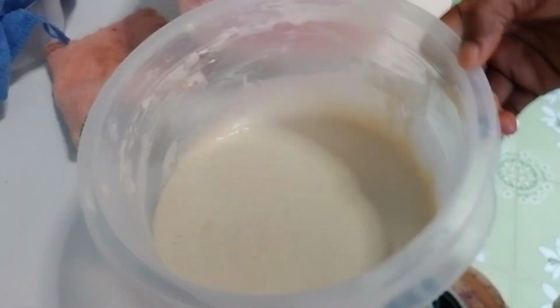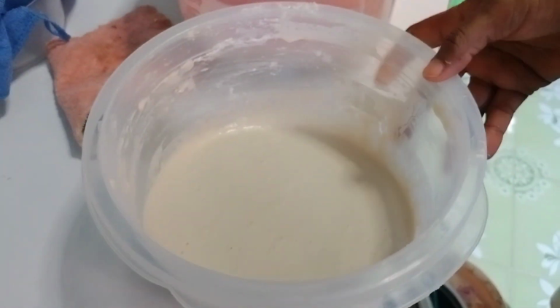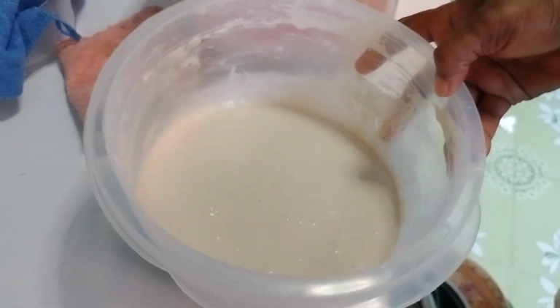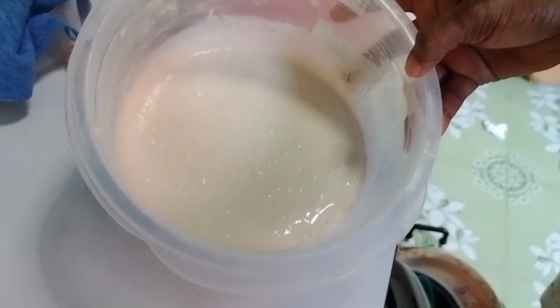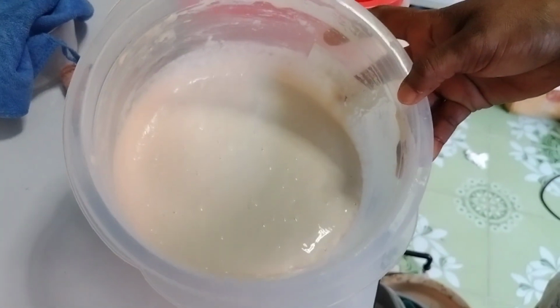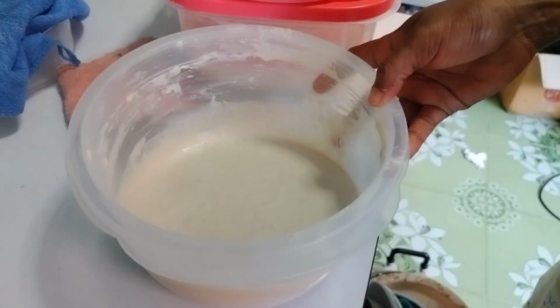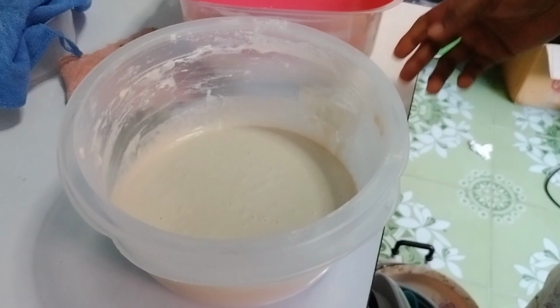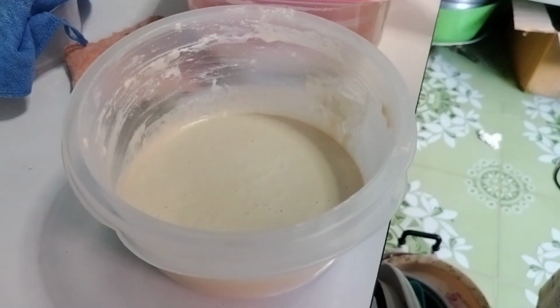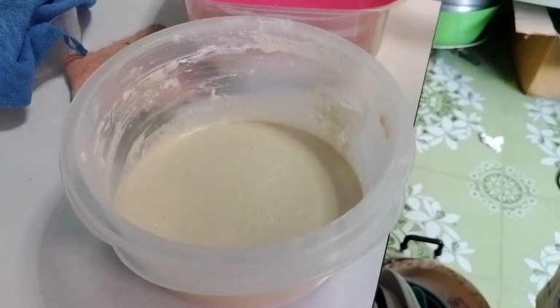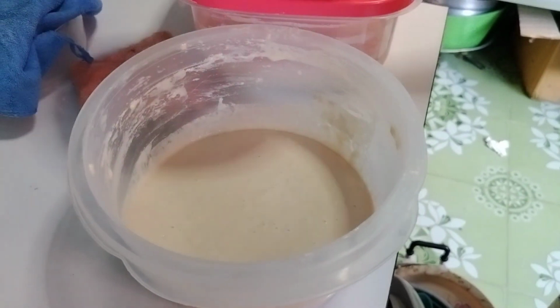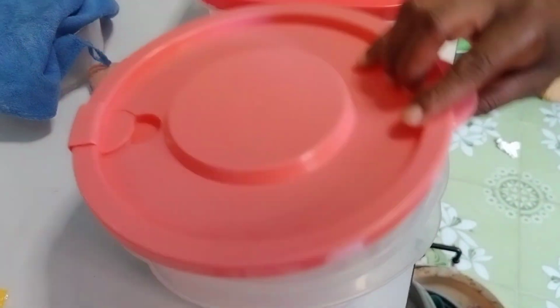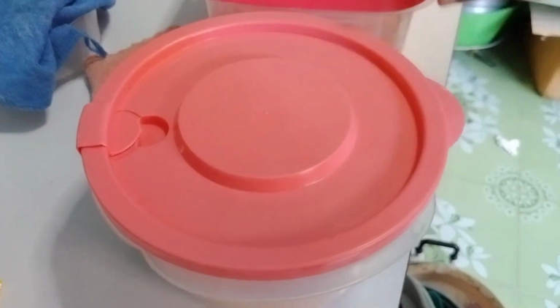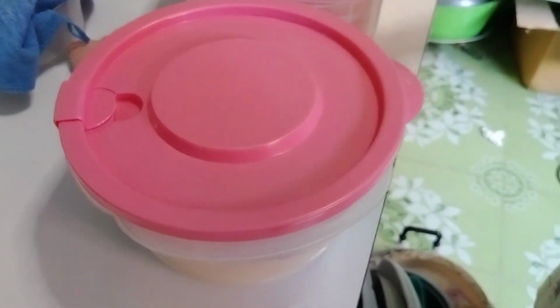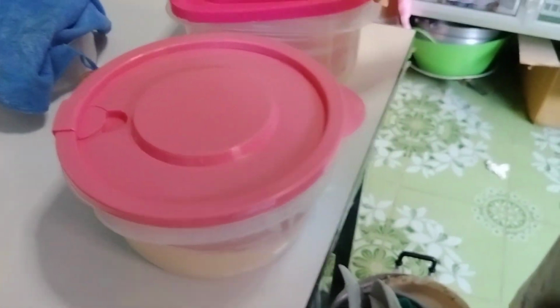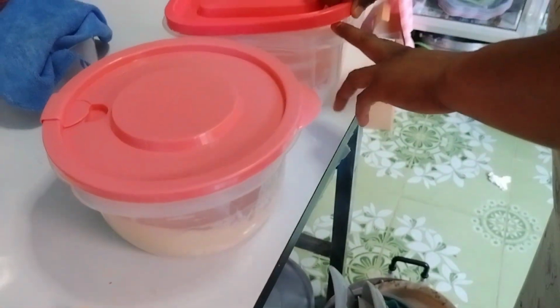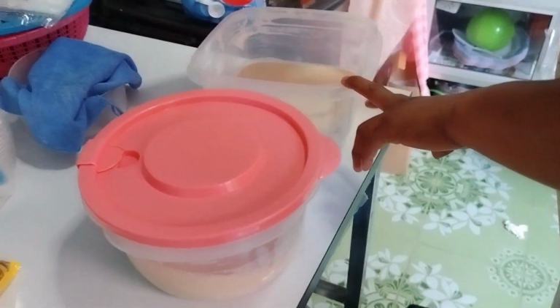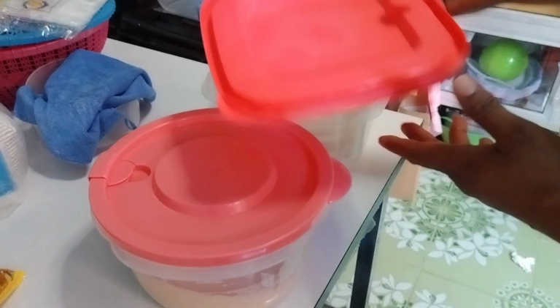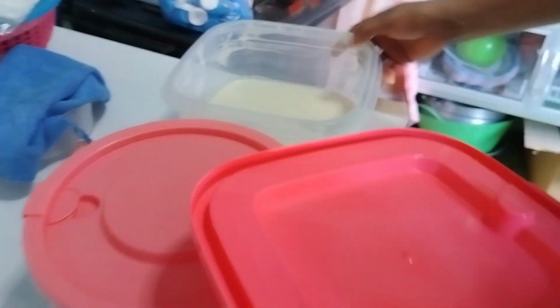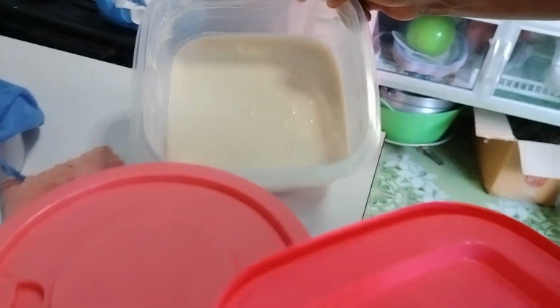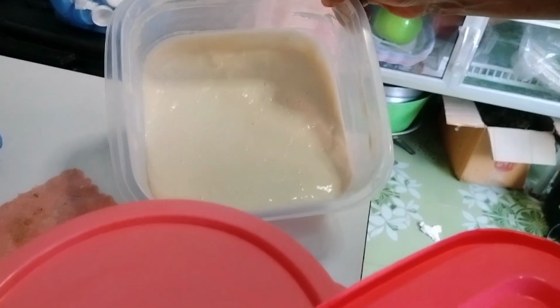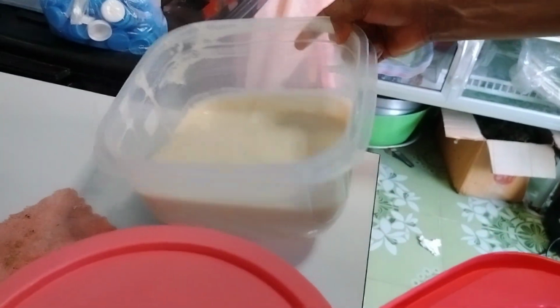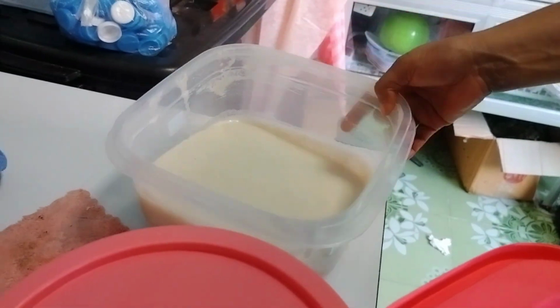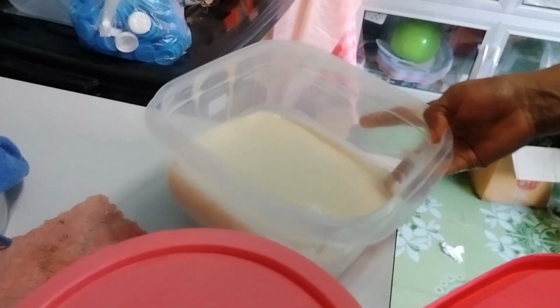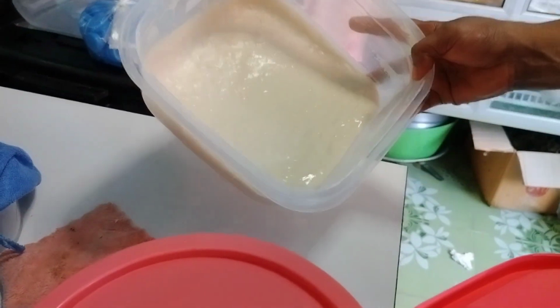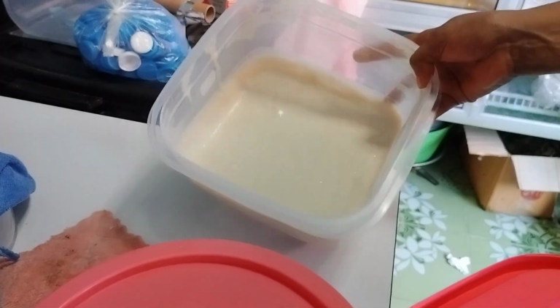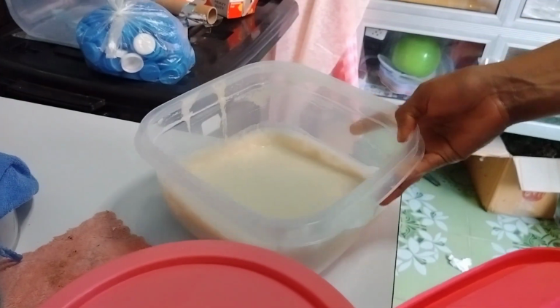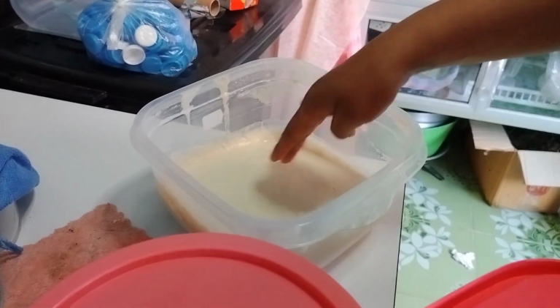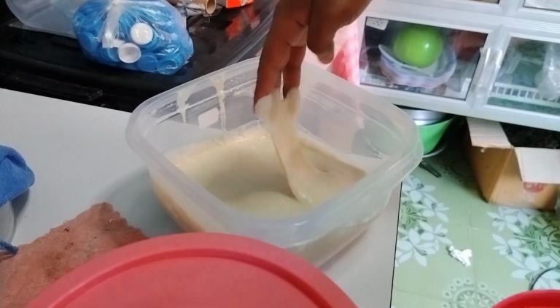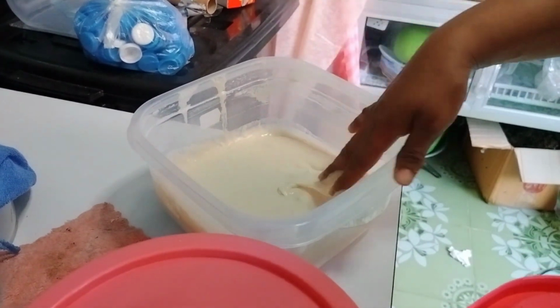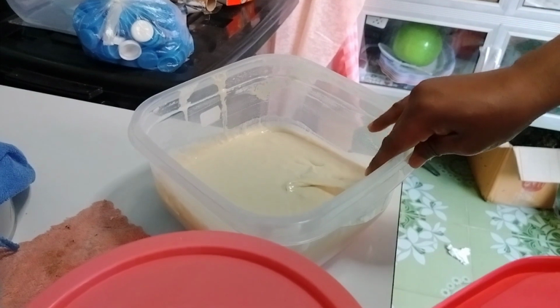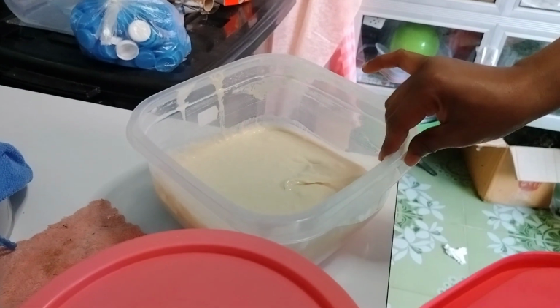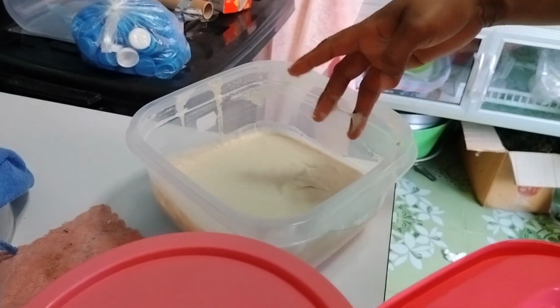But it didn't rise. I've been keeping it for more than one hour, maybe it's soft — but see, it didn't rise.